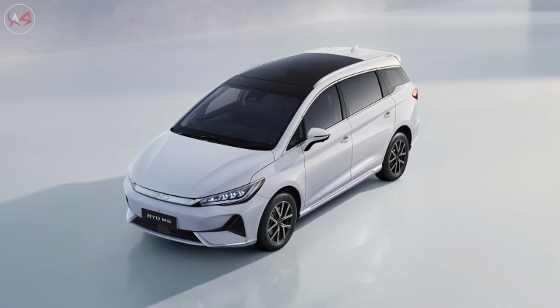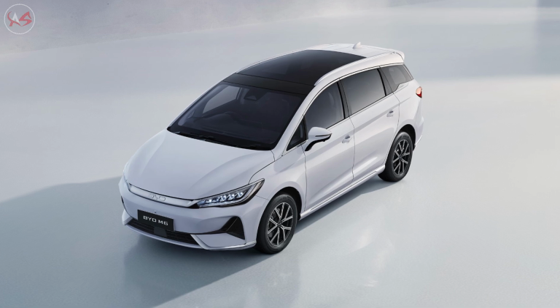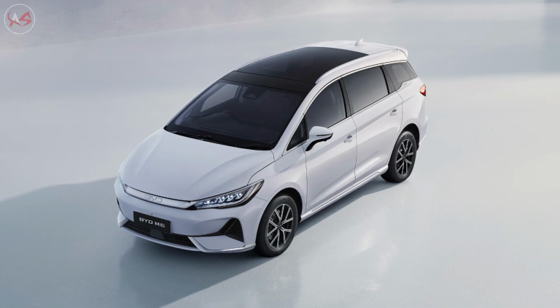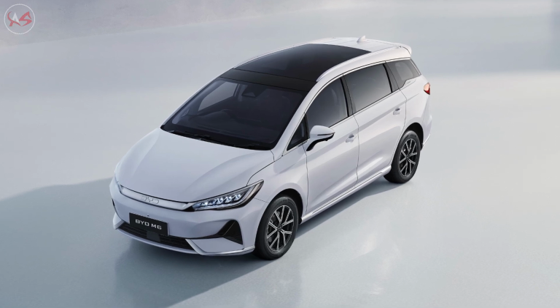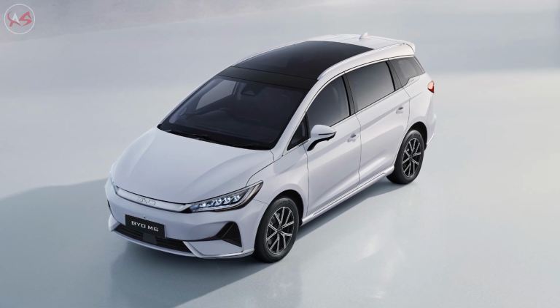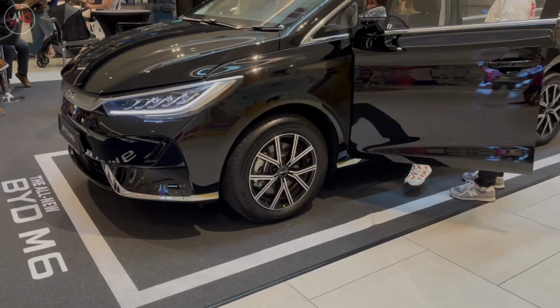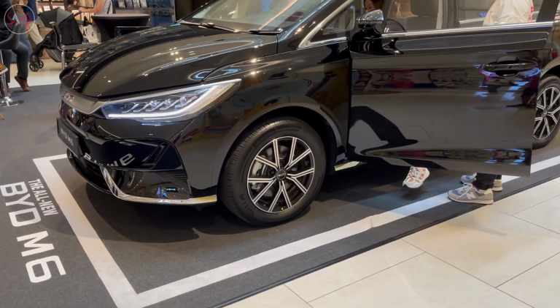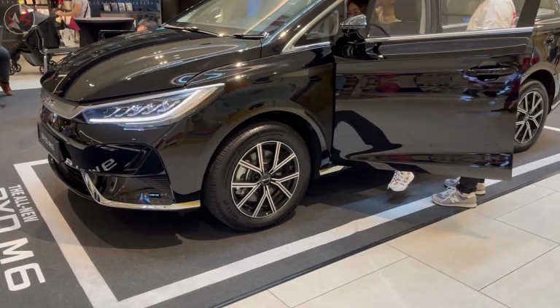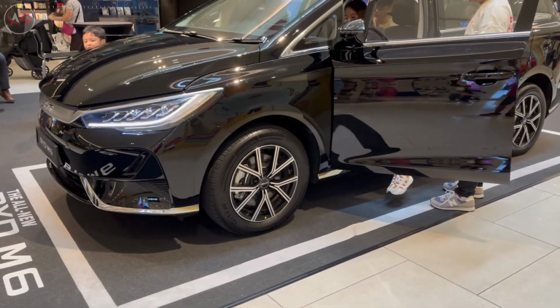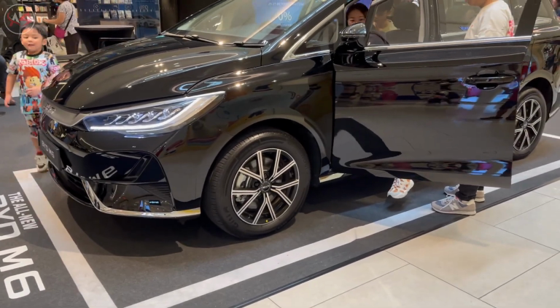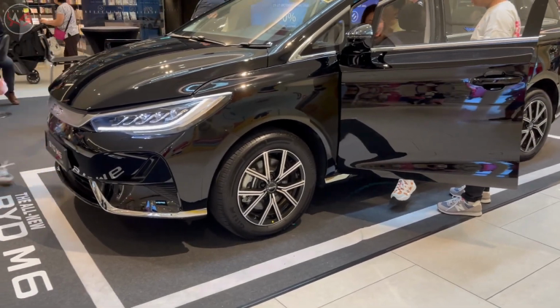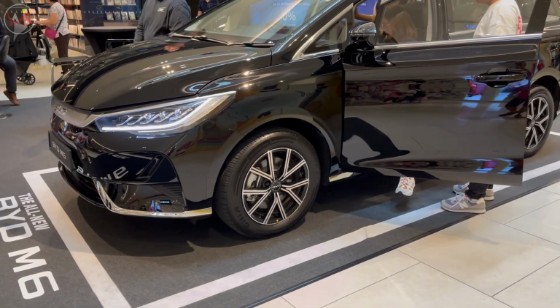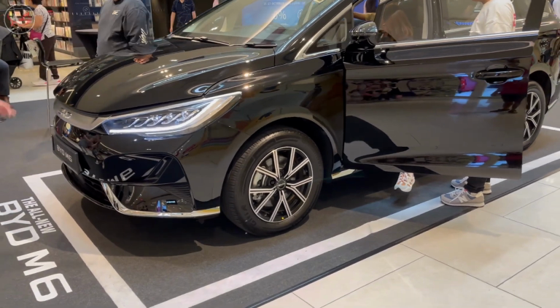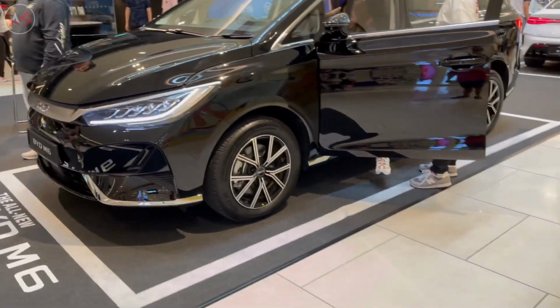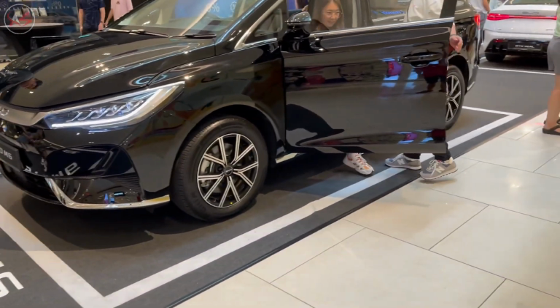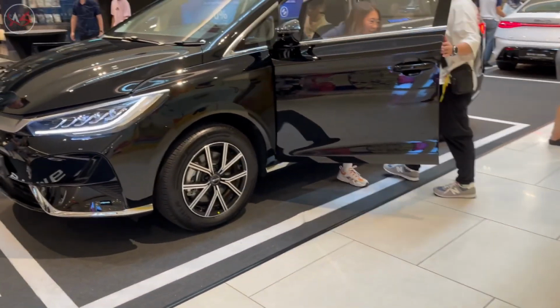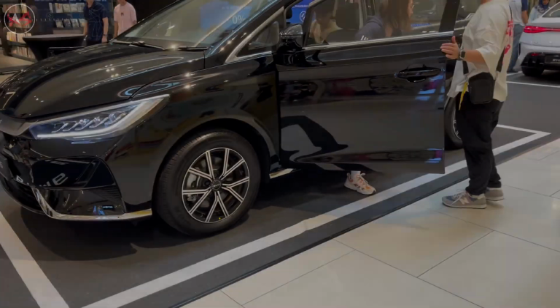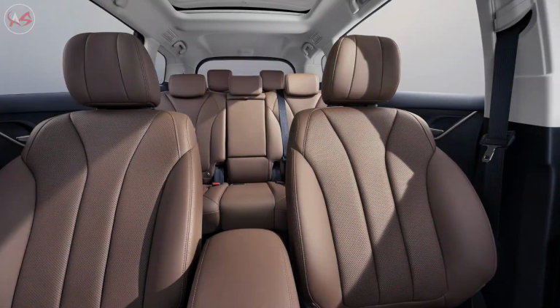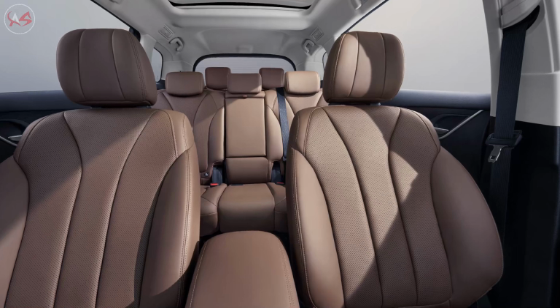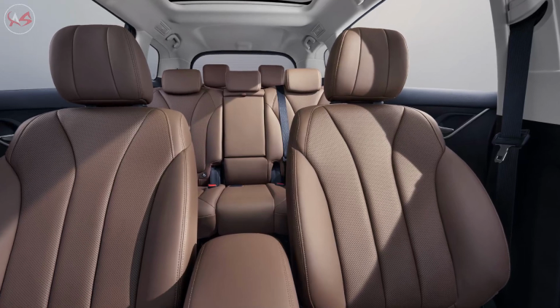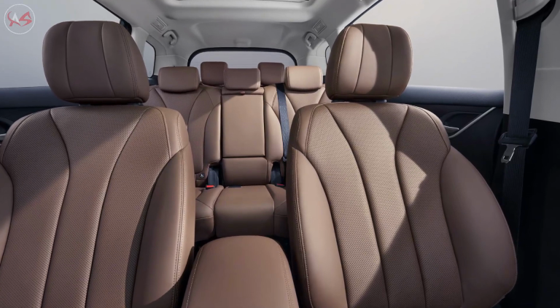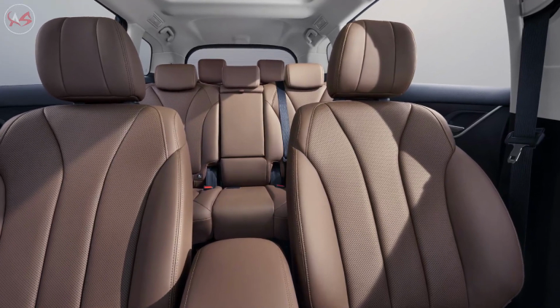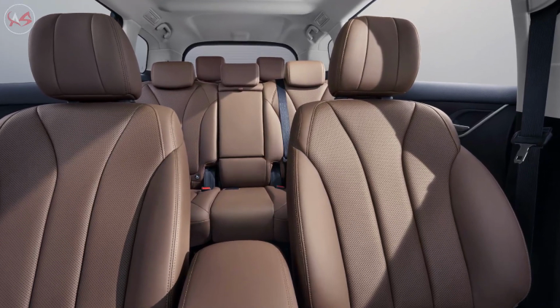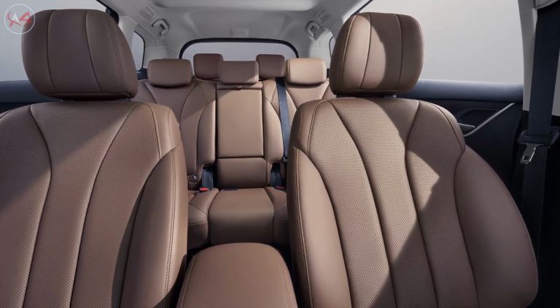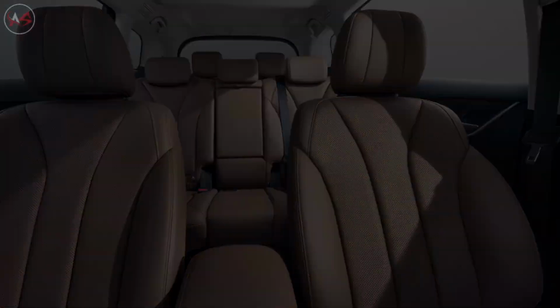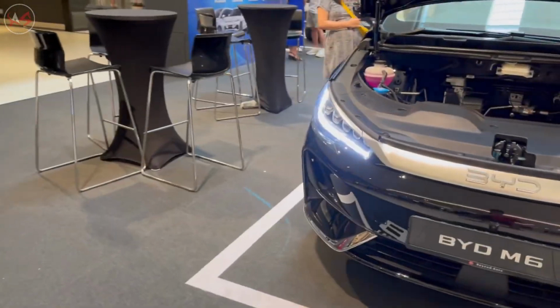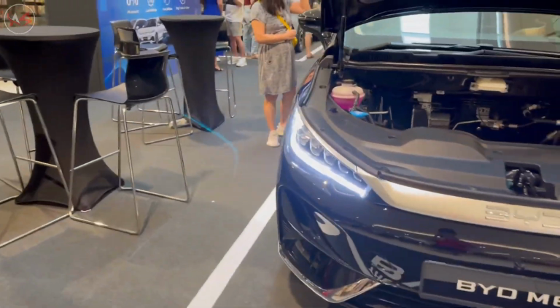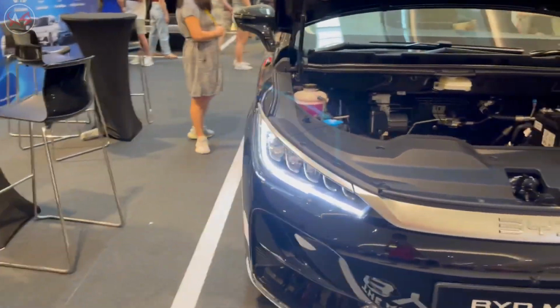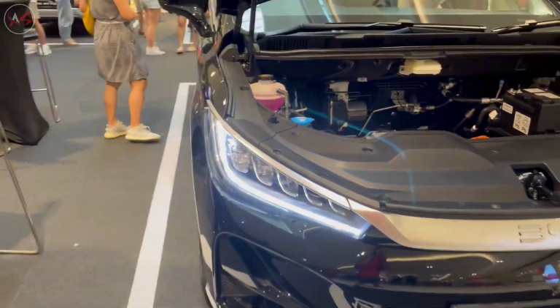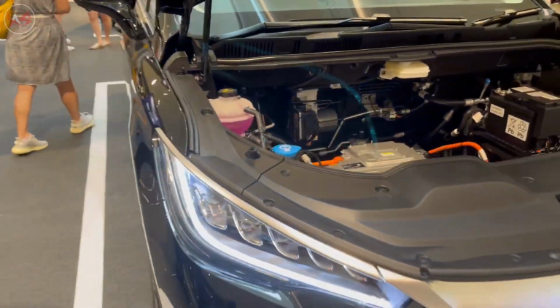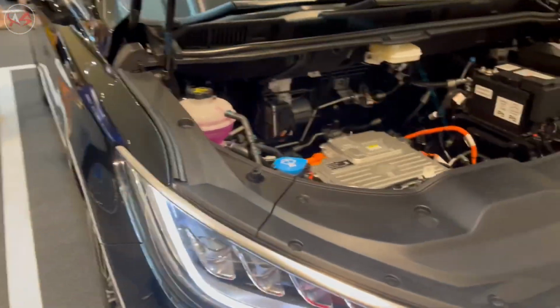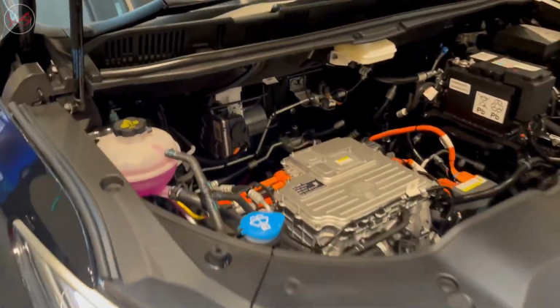The BYD M6 boasts a sleek and modern design that turns heads on the road. Its aerodynamic shape and futuristic lines make it look like a car from the future, and its spacious interior features premium materials and advanced technology.